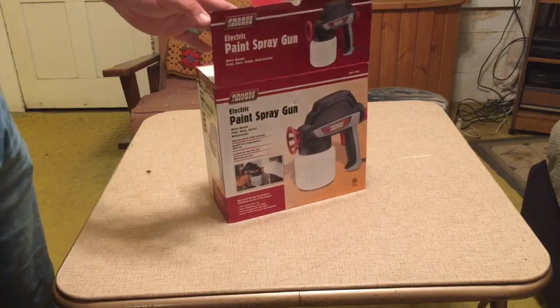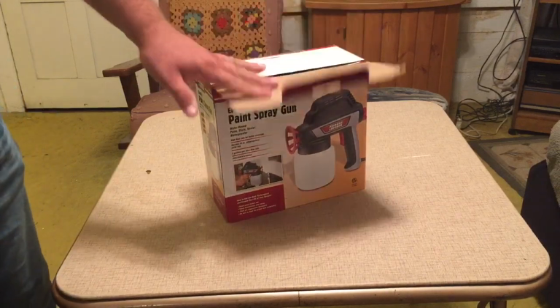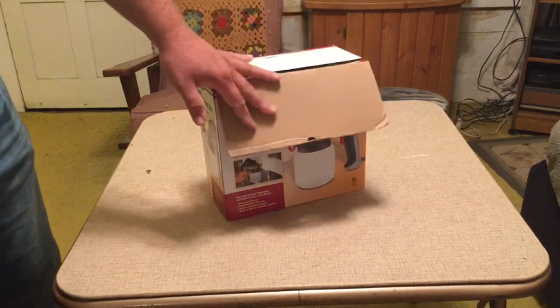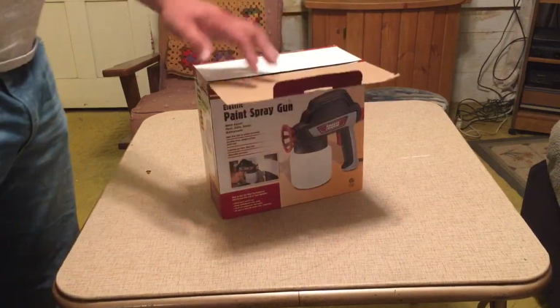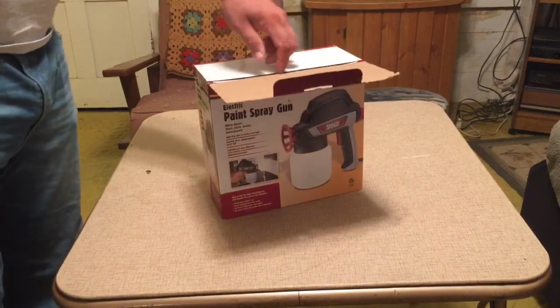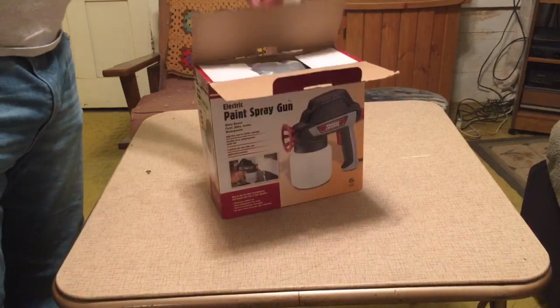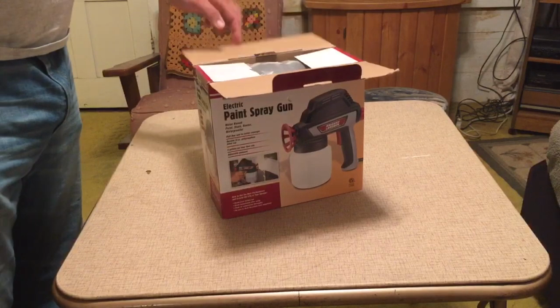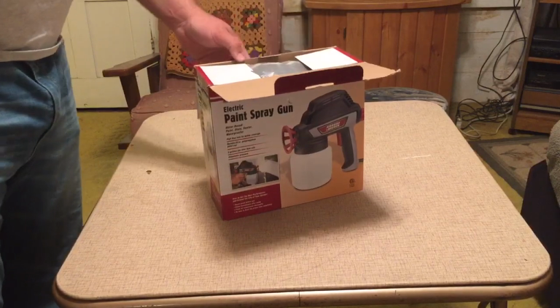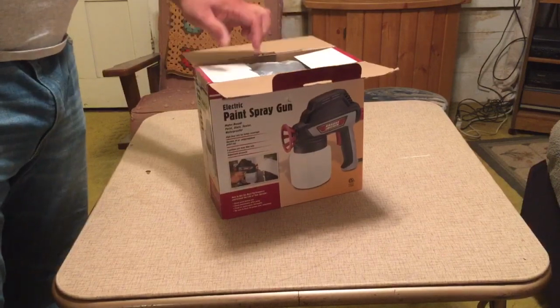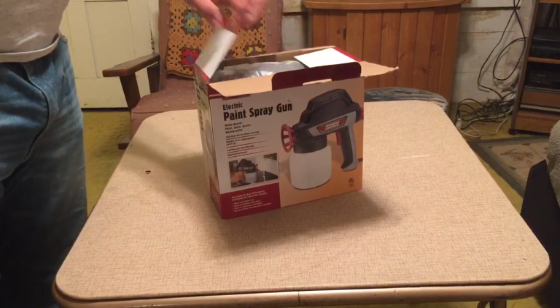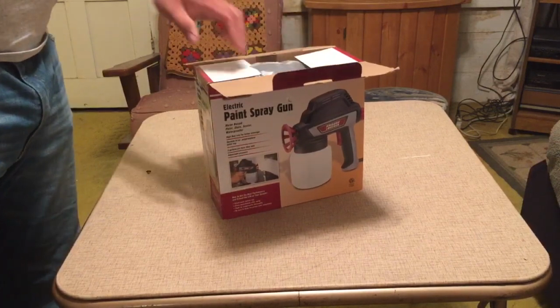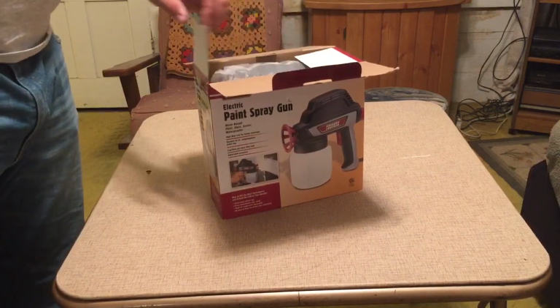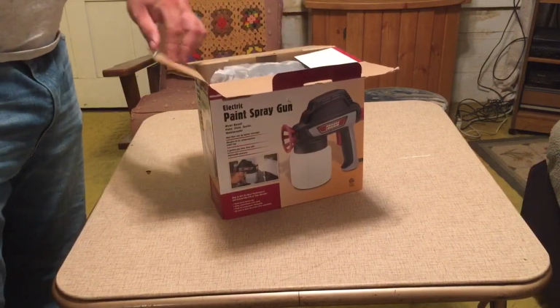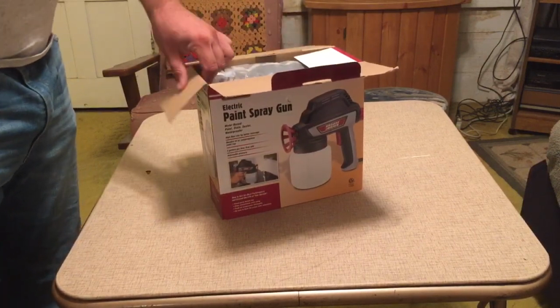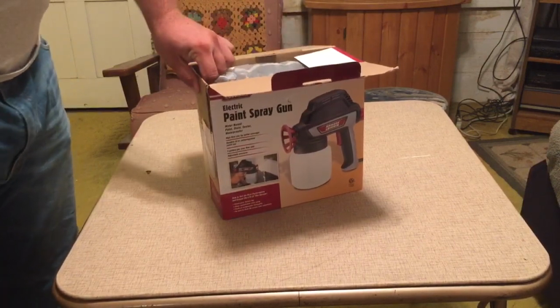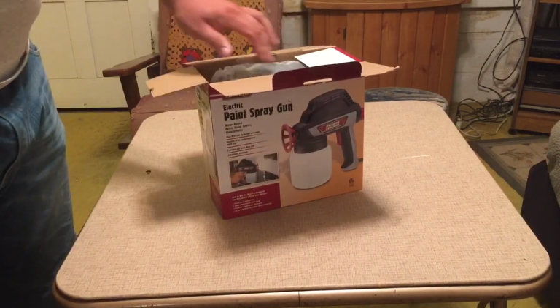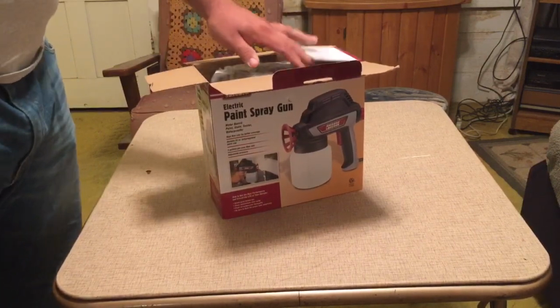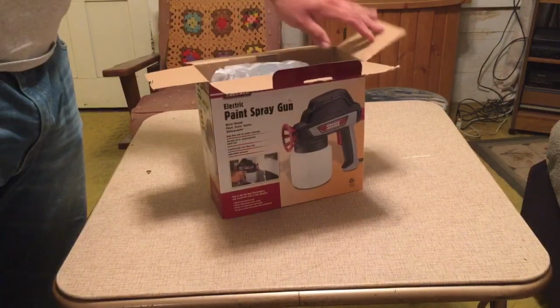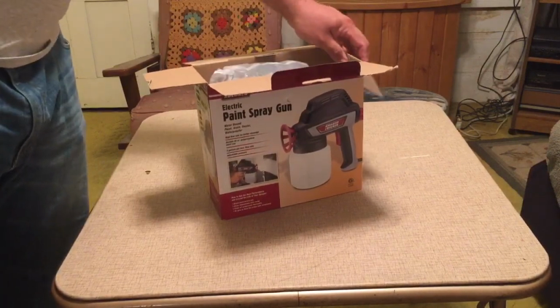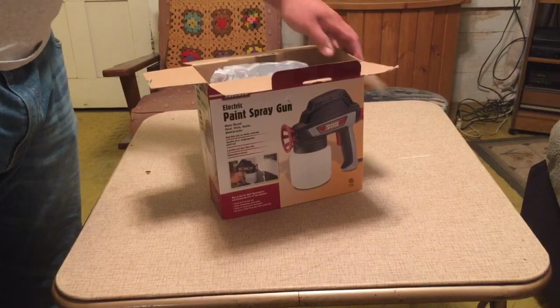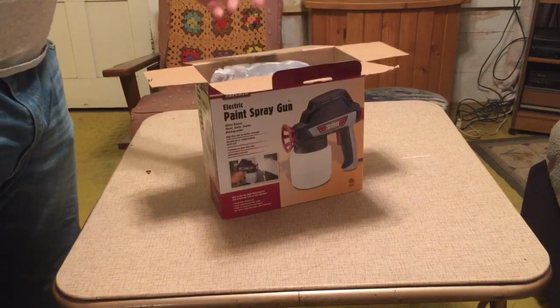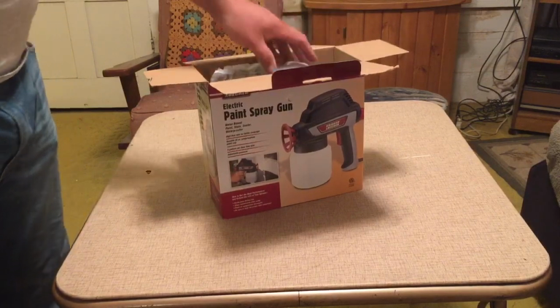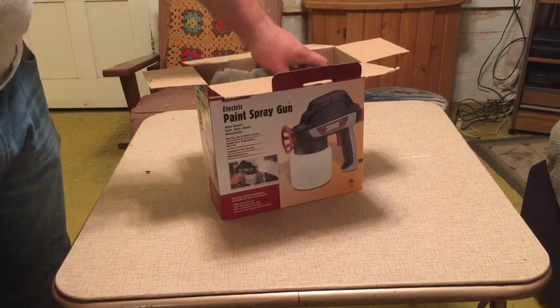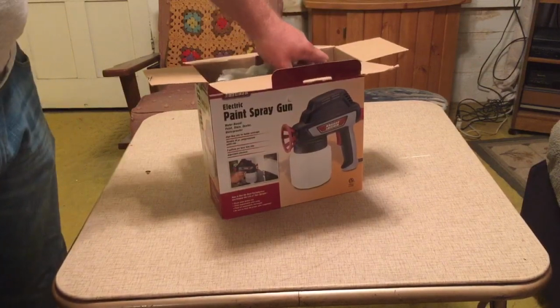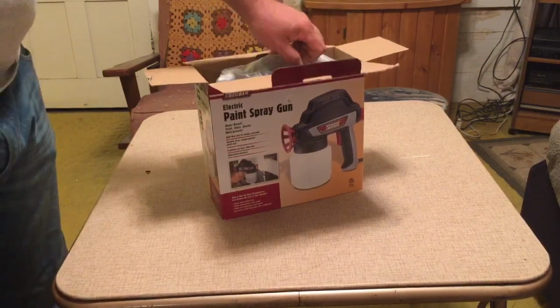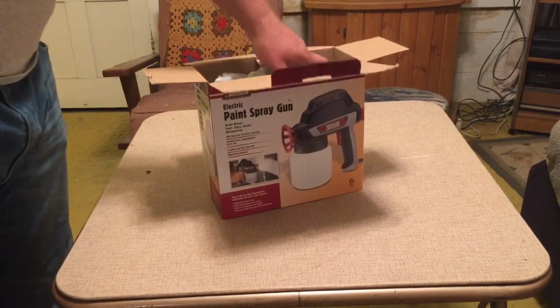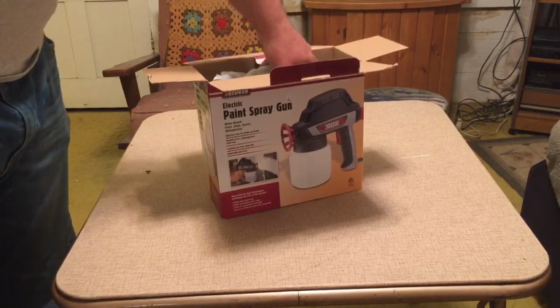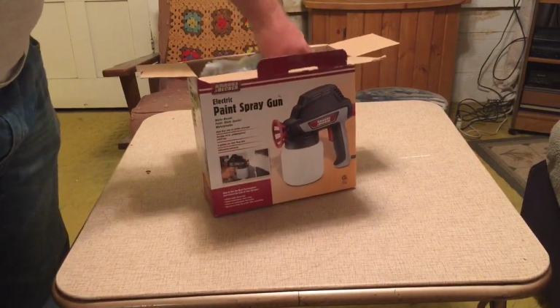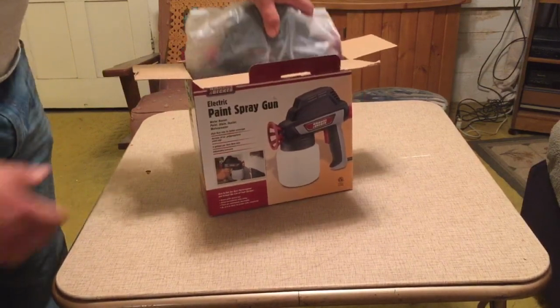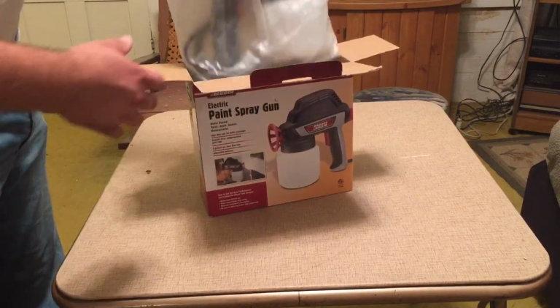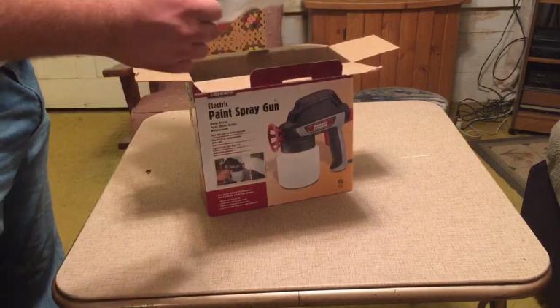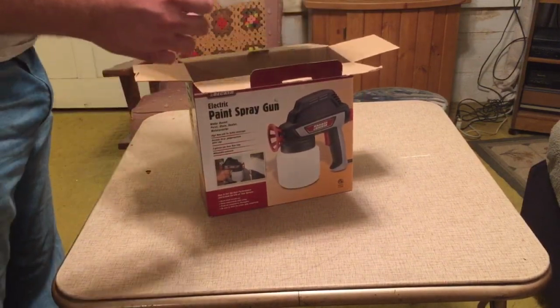I read a lot of the reviews on this gun. My complaints were really a small paint reservoir. Everybody said it seems to spray and cover pretty good.